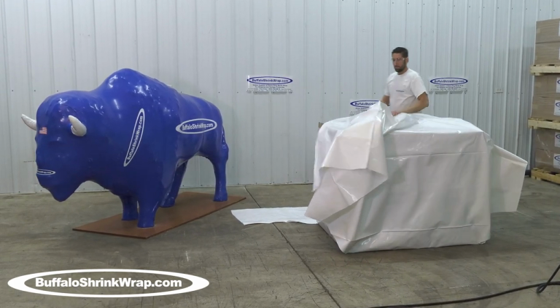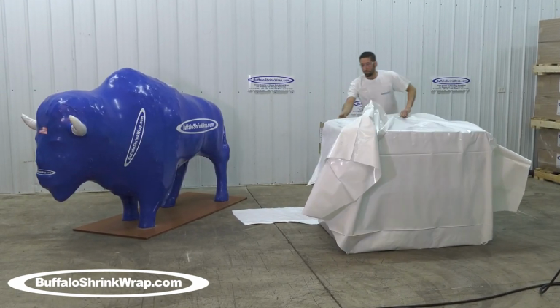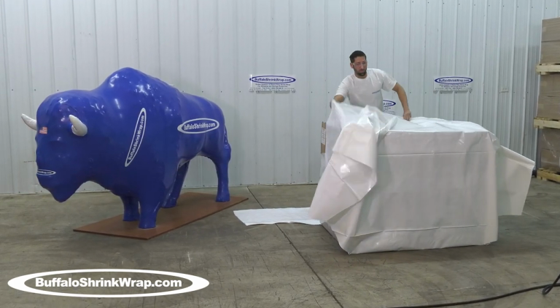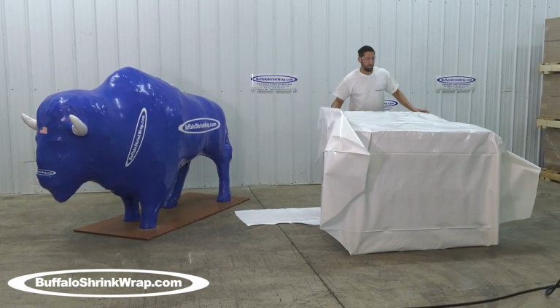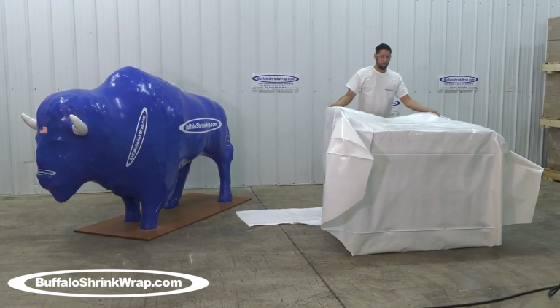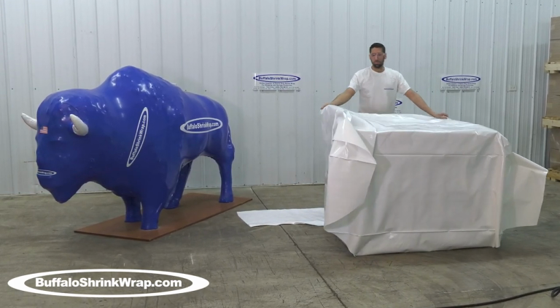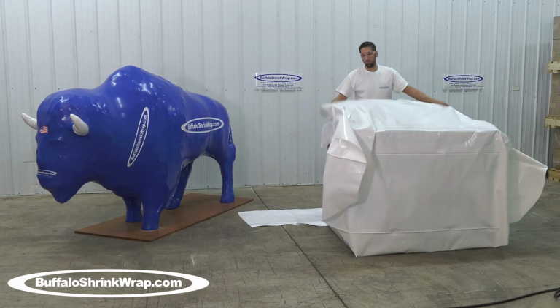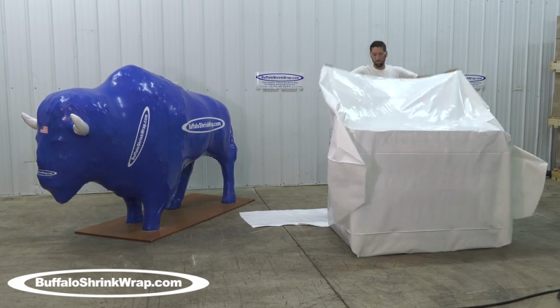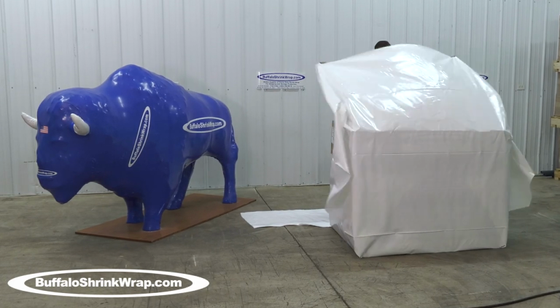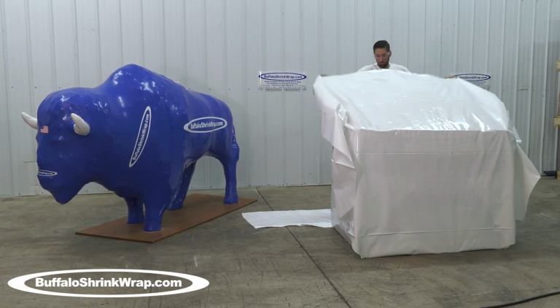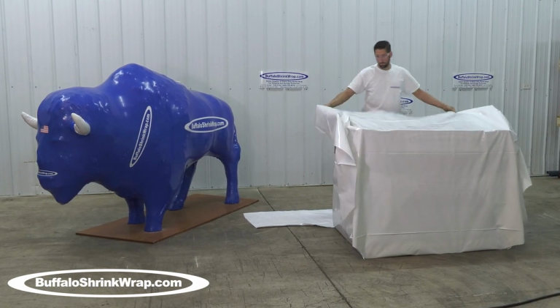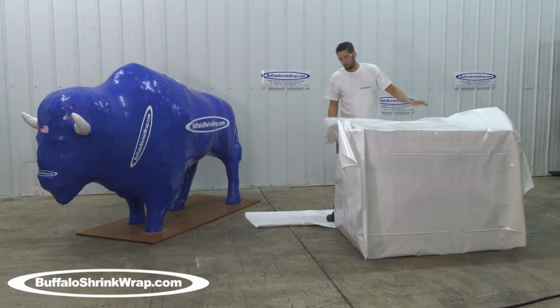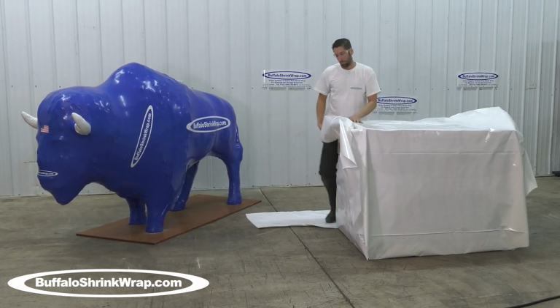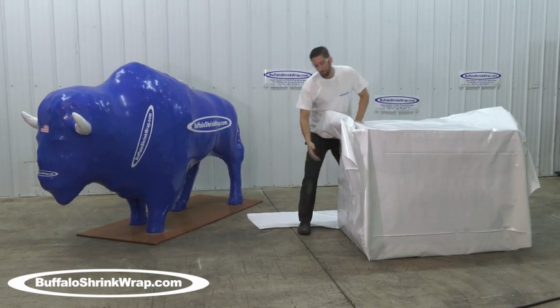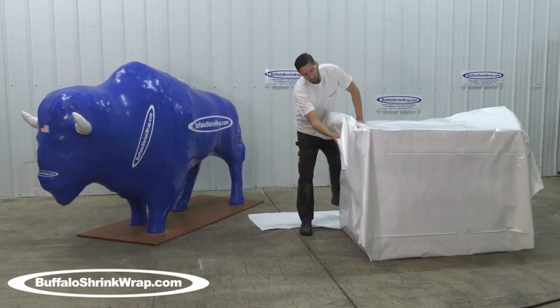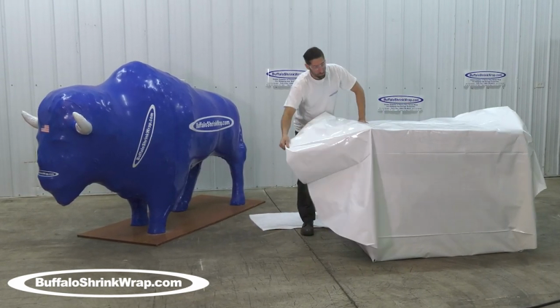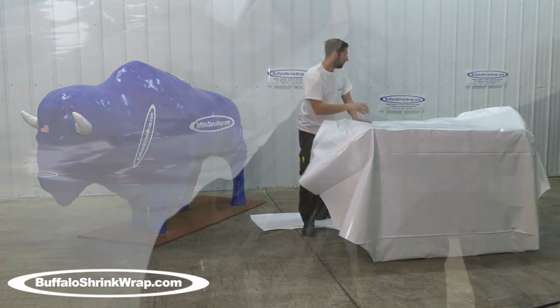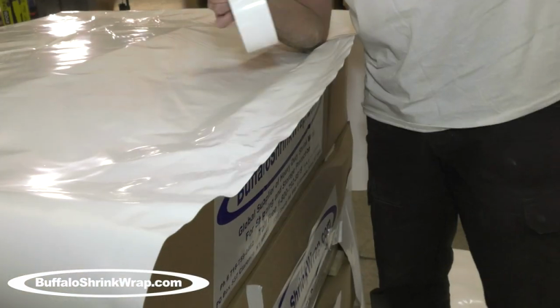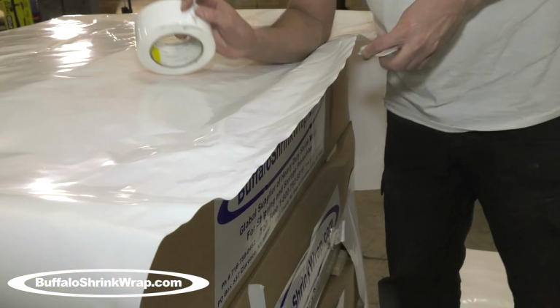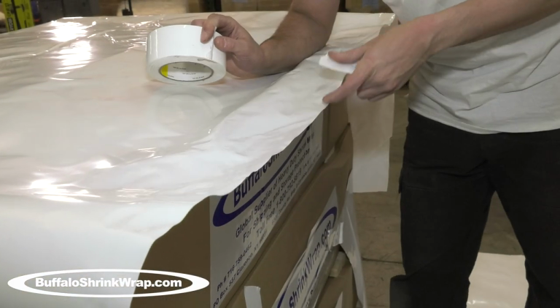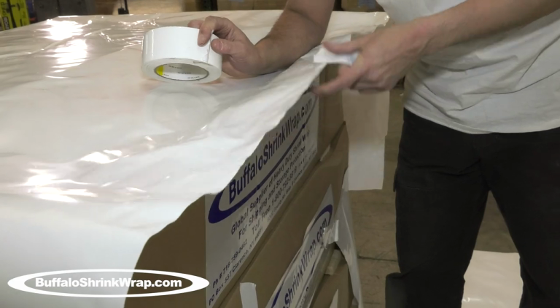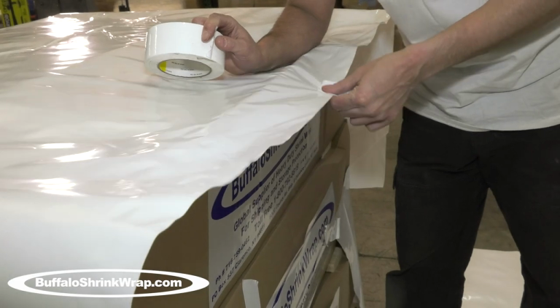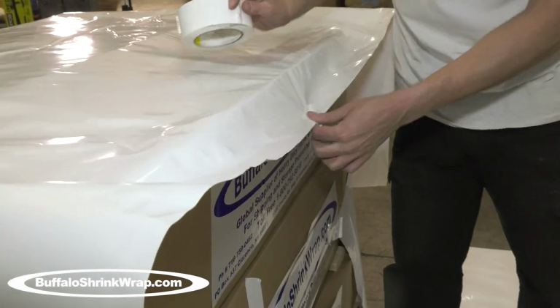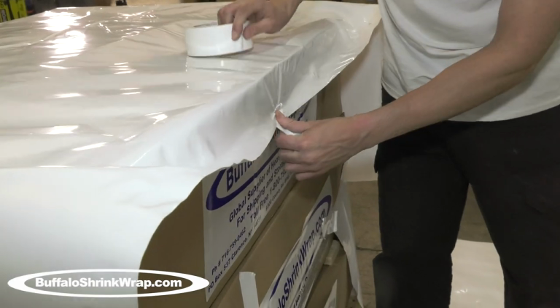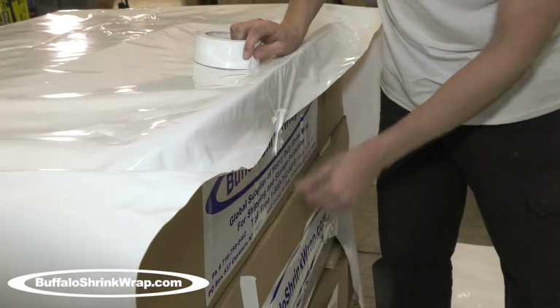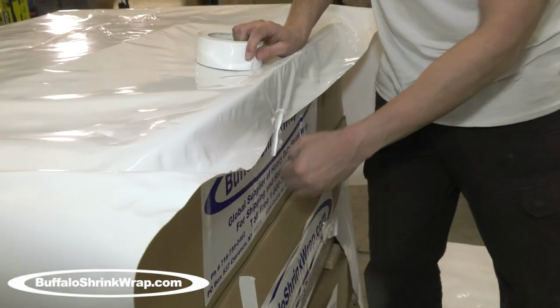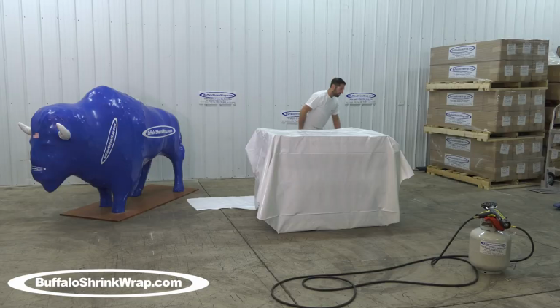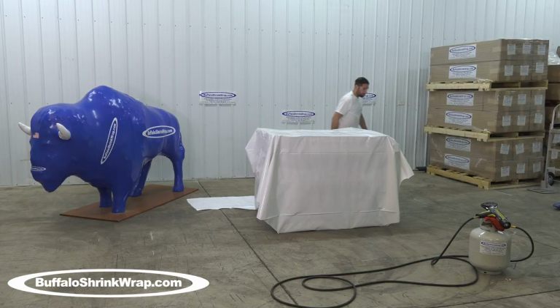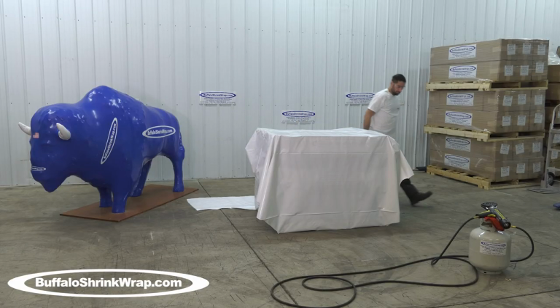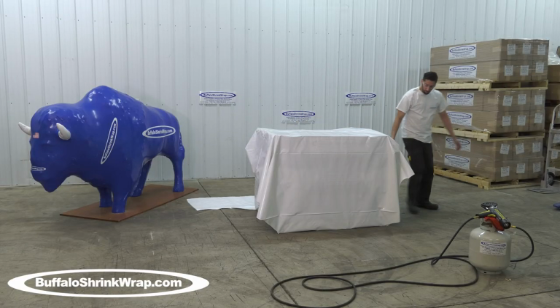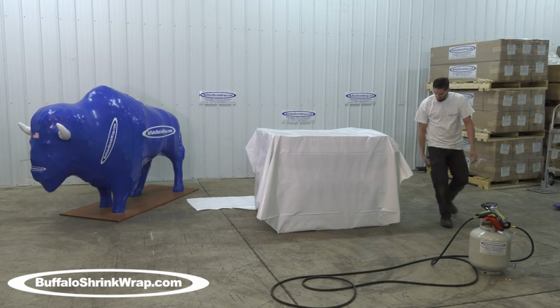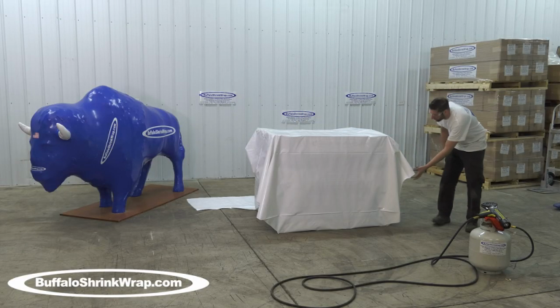To determine the length of the shrink wrap needed, add the length of the item, the width of the item, and 12 inches, and that will give you the length of material to be cut off the roll.